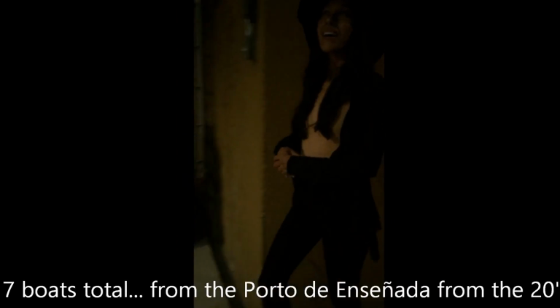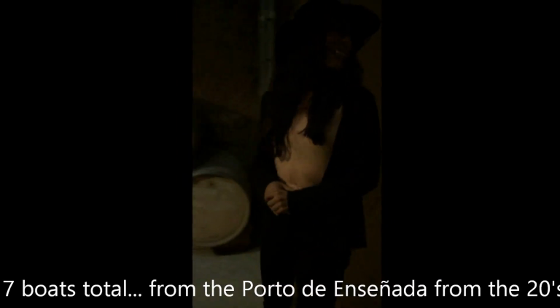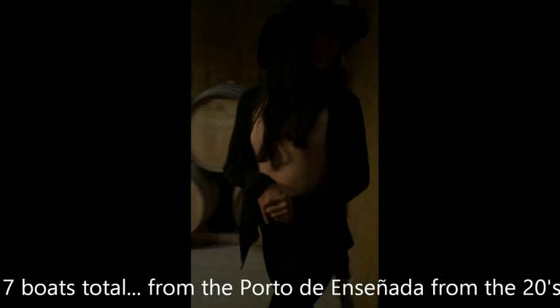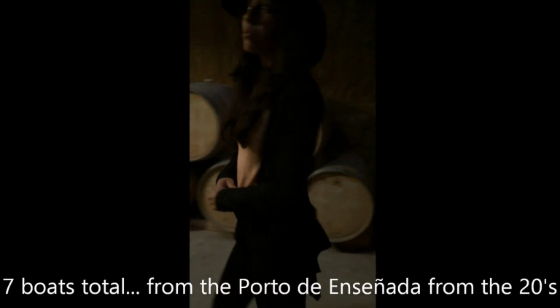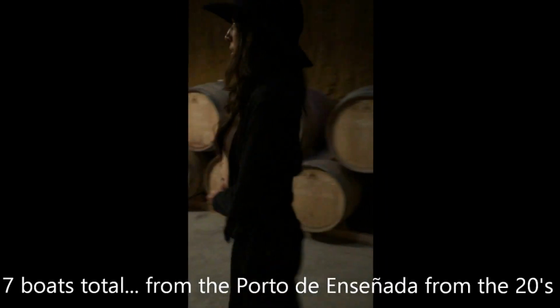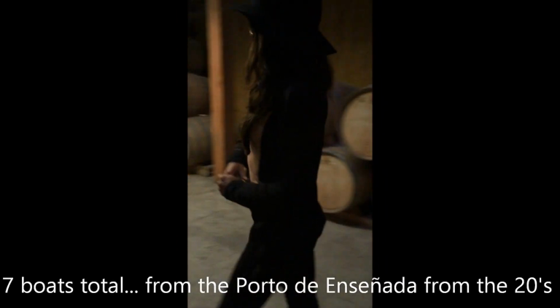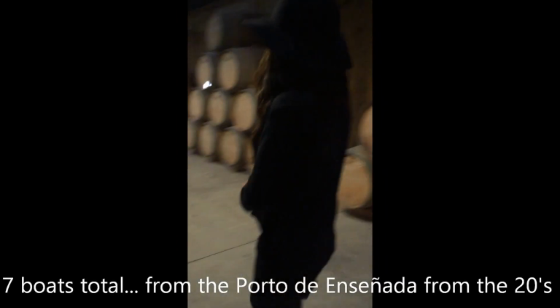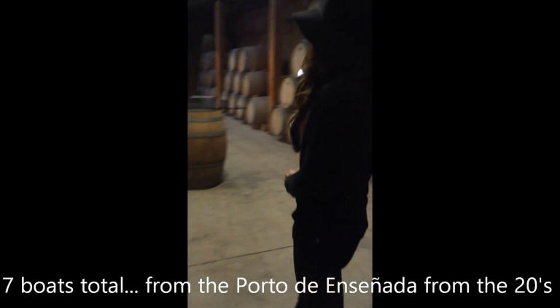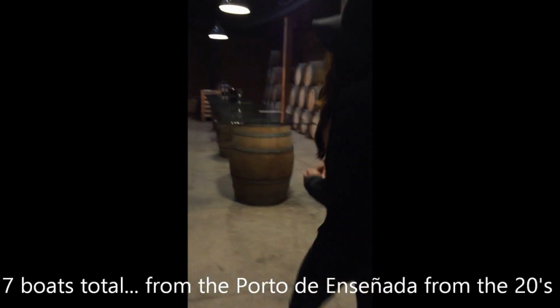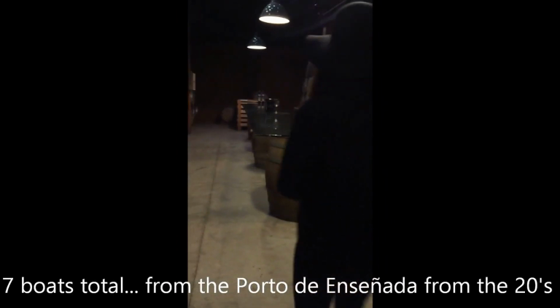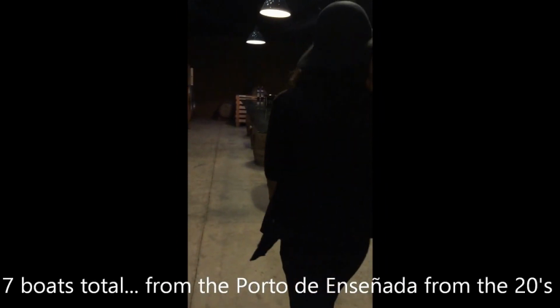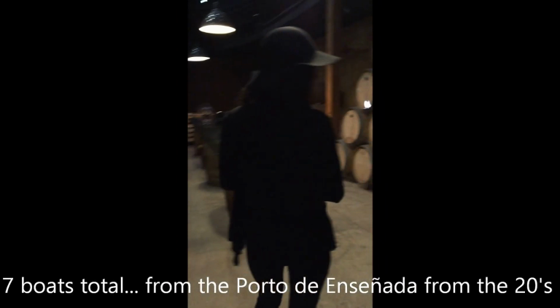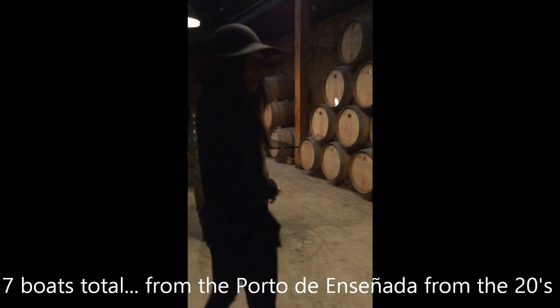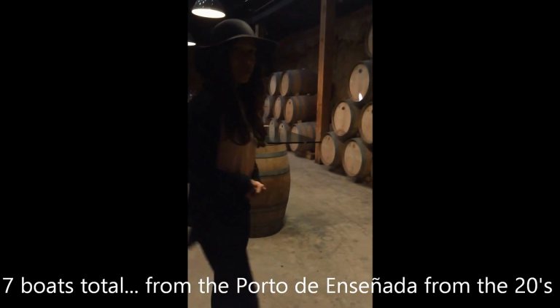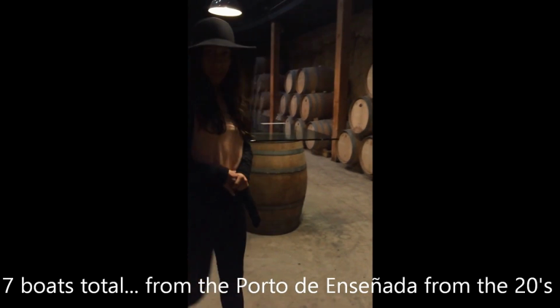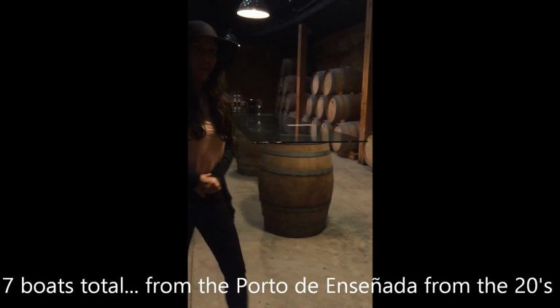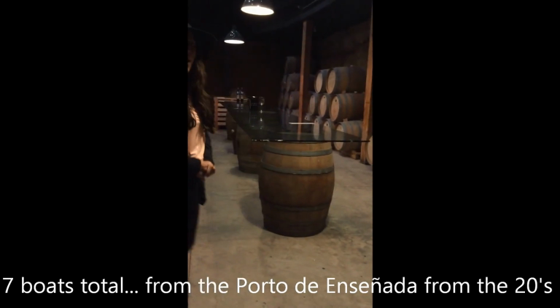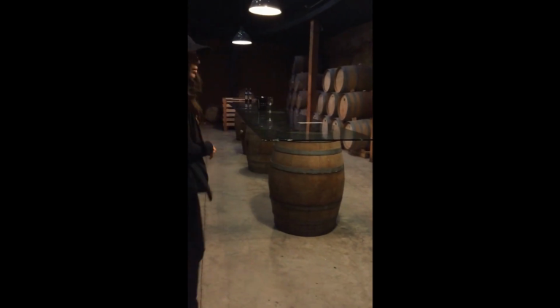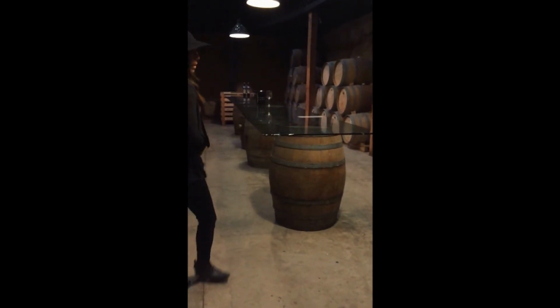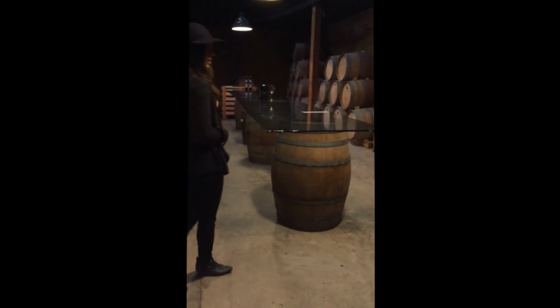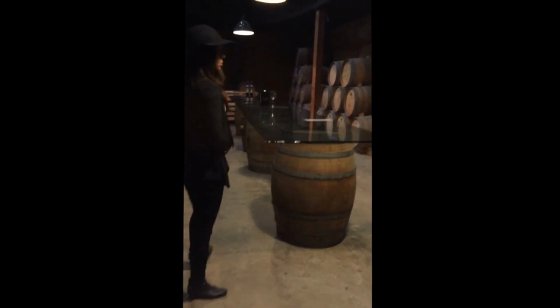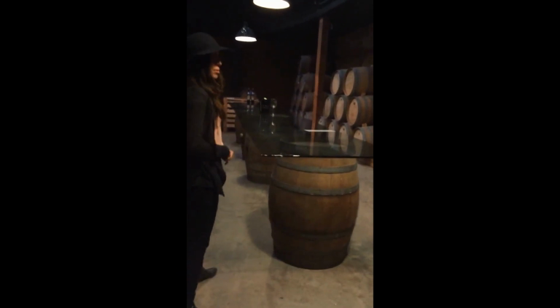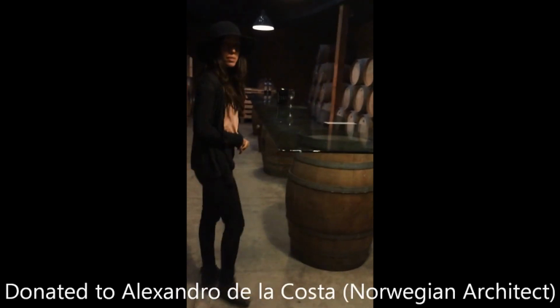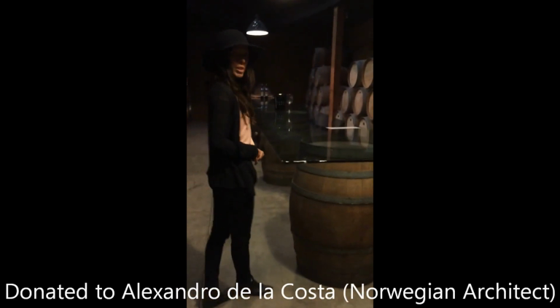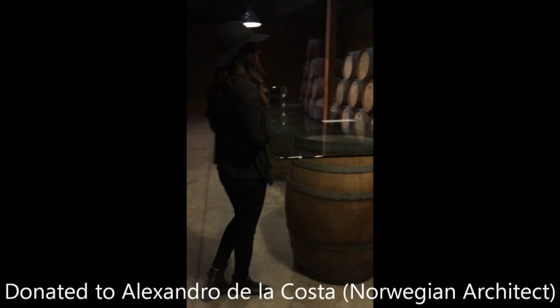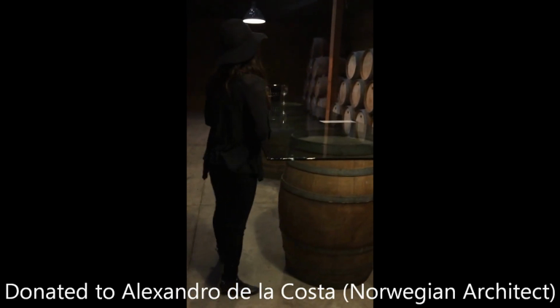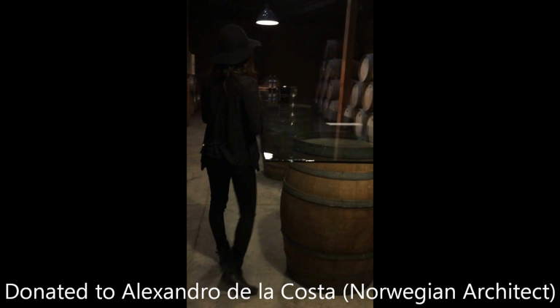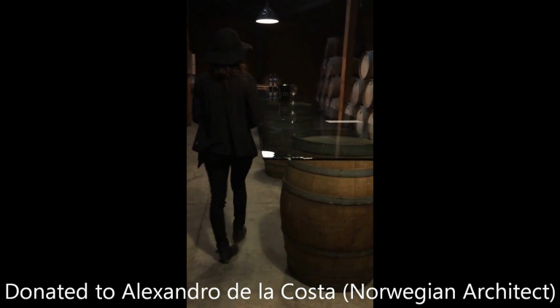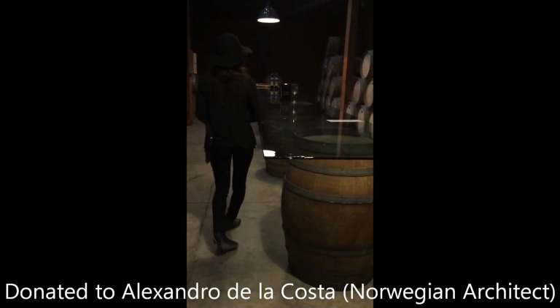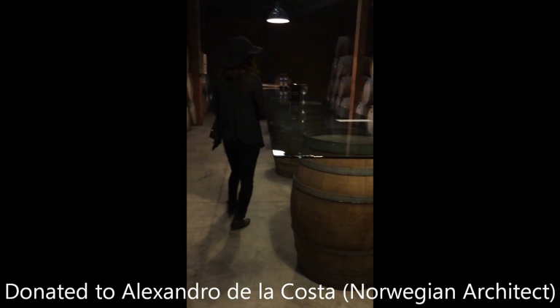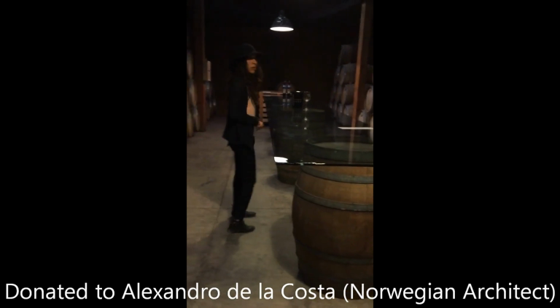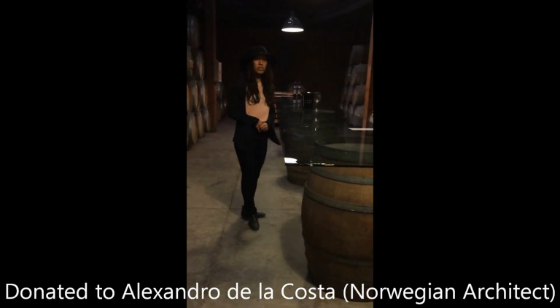It's seven boats actually. They are from the Port of Ensenada from the 1920s. They were donated for this project.